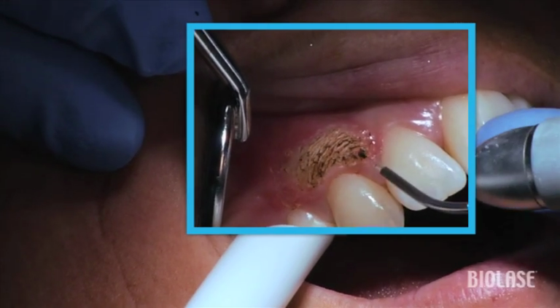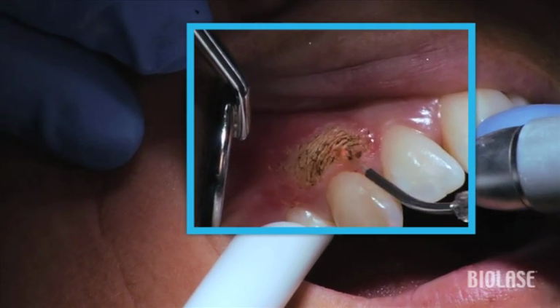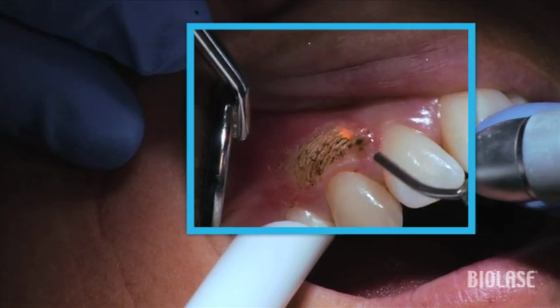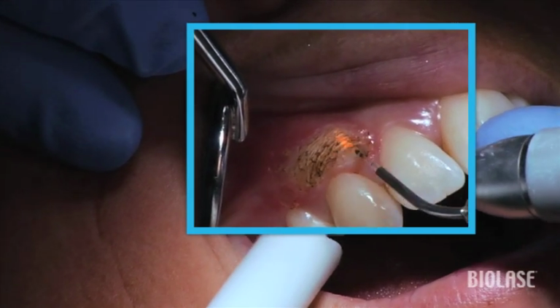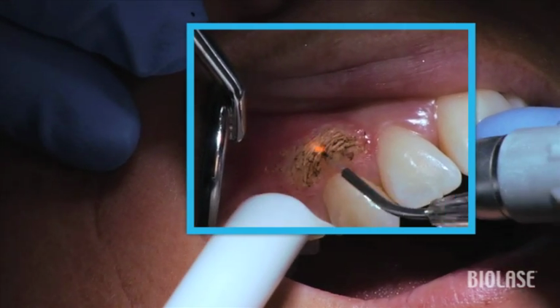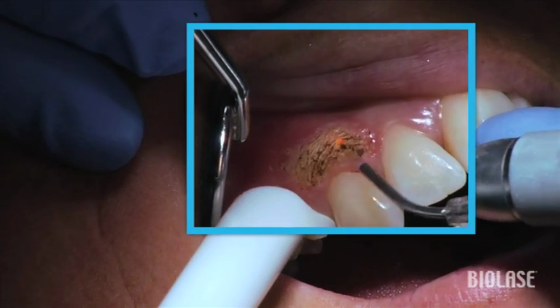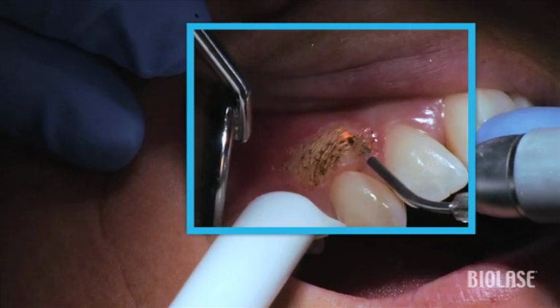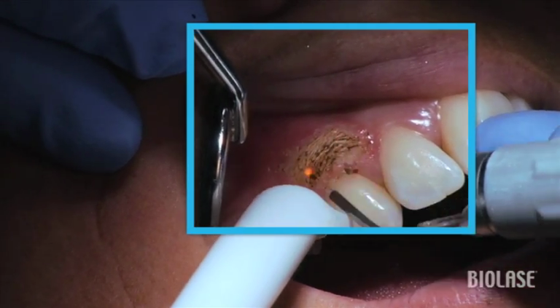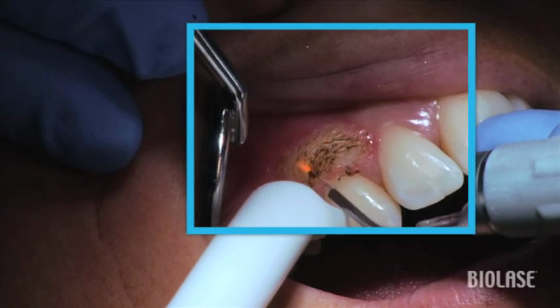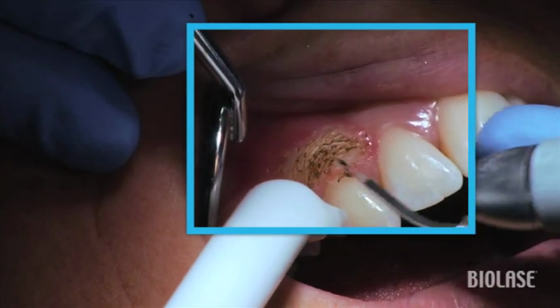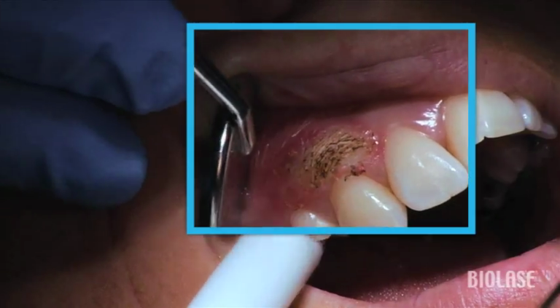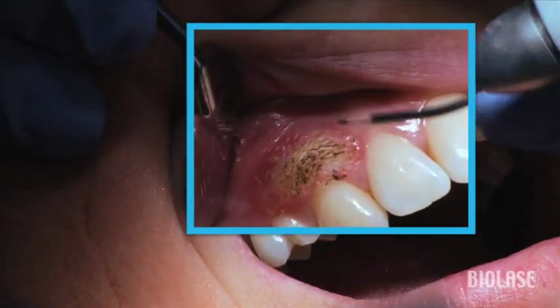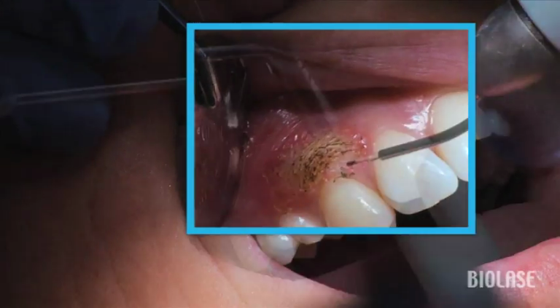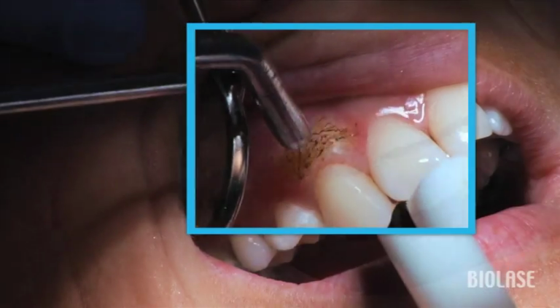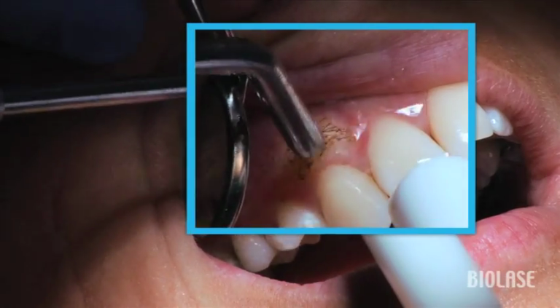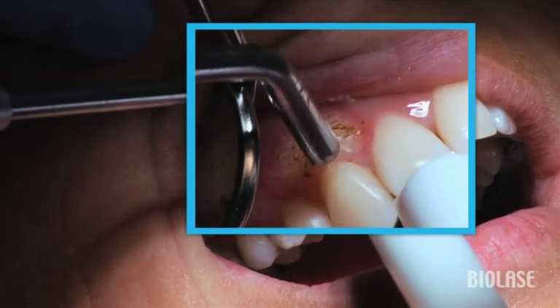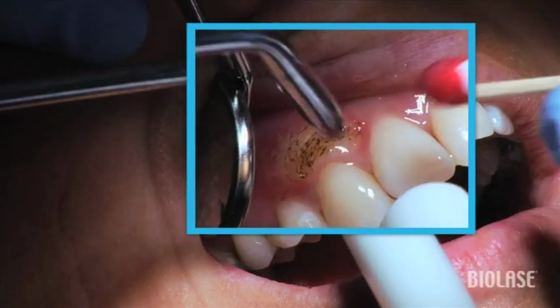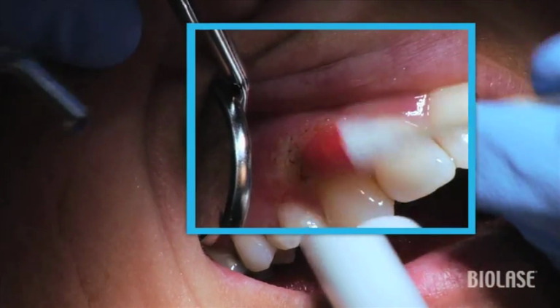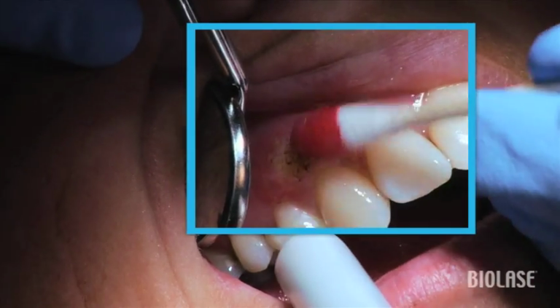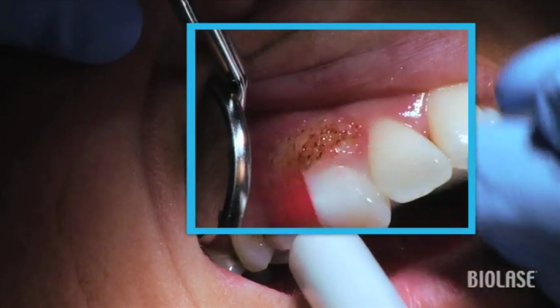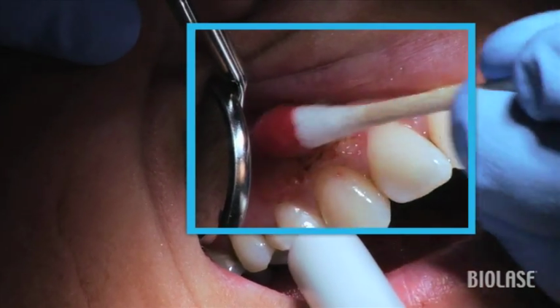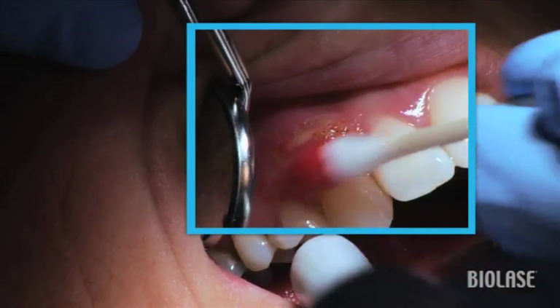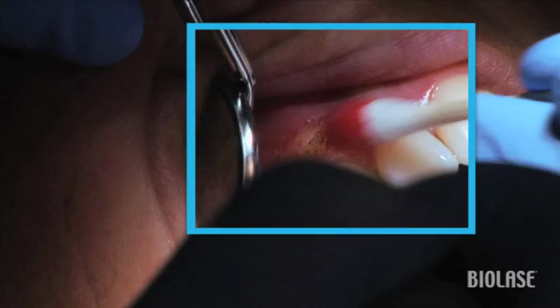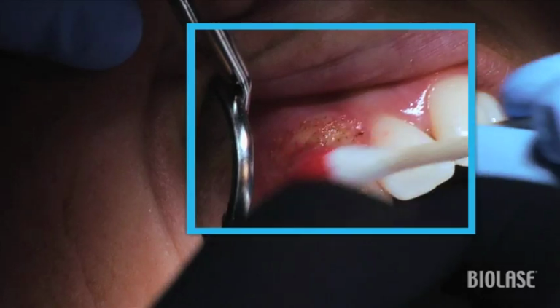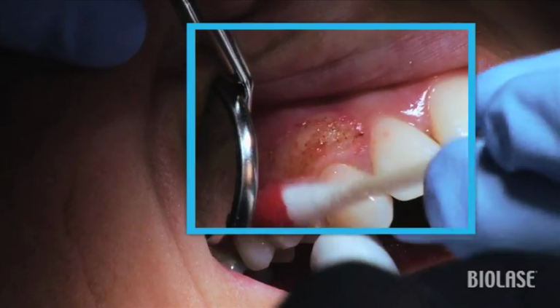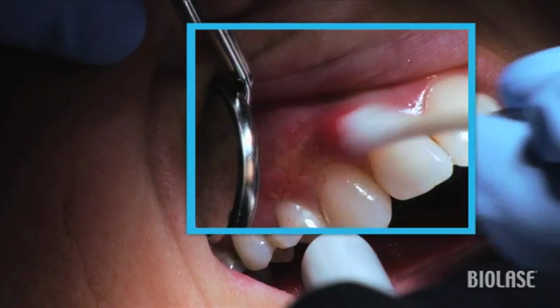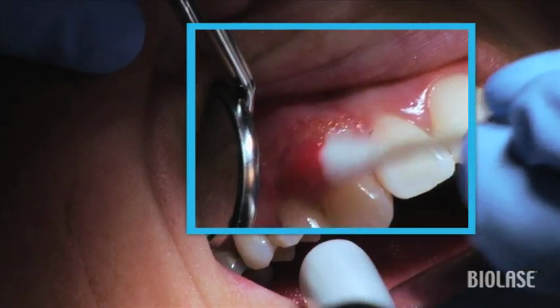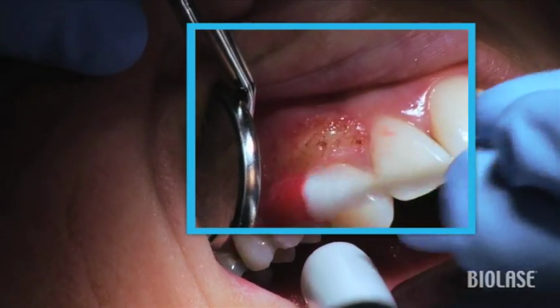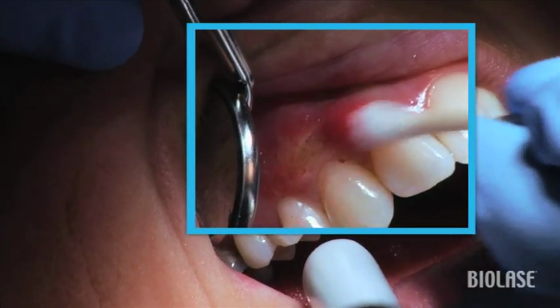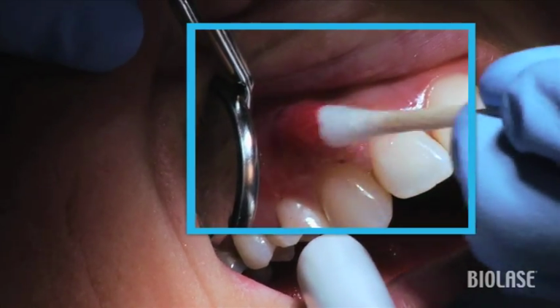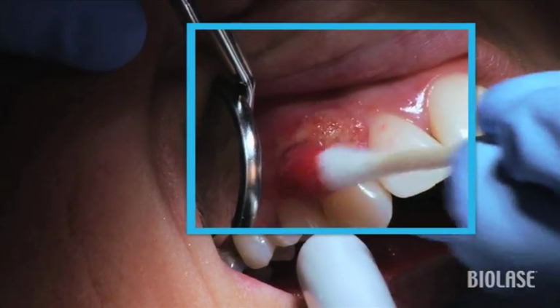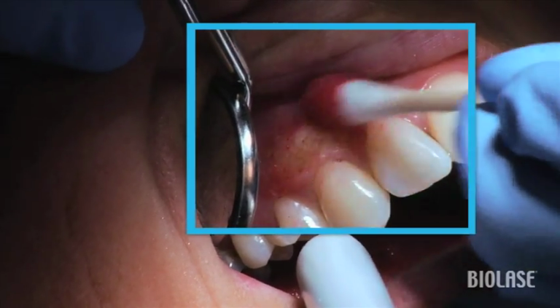Blend in the reduction in tissue to the outer borders of the excision site. If some of the tissue sticks to the excision site, take a cotton swab with some topical anesthetic on it and burnish the site.